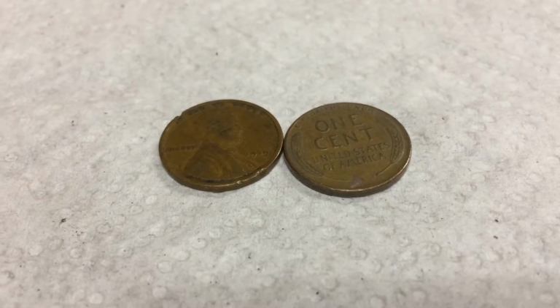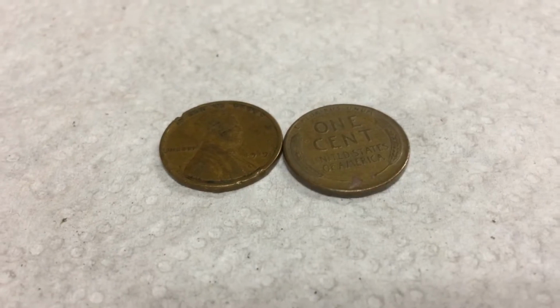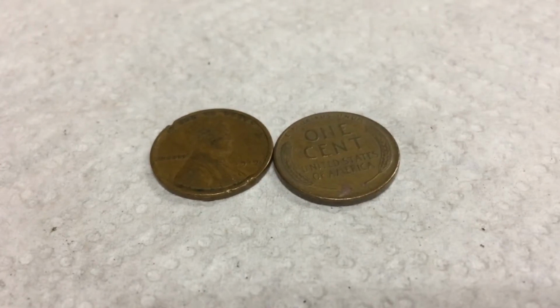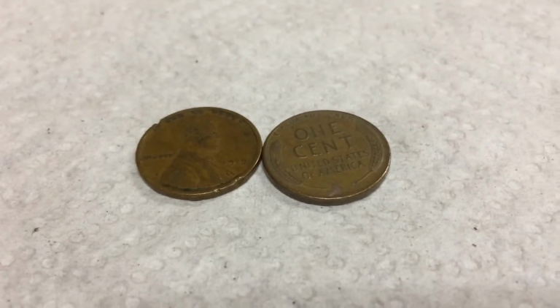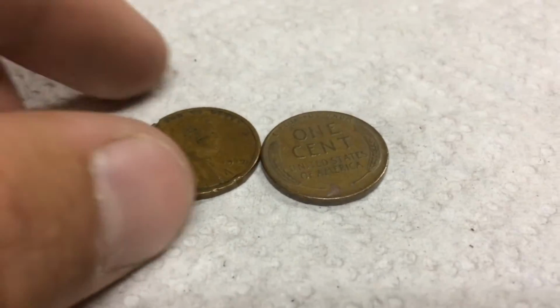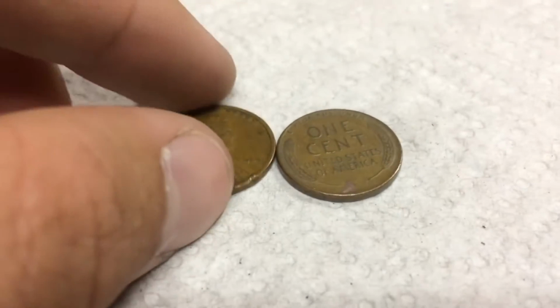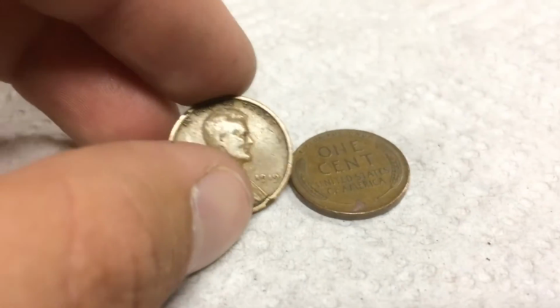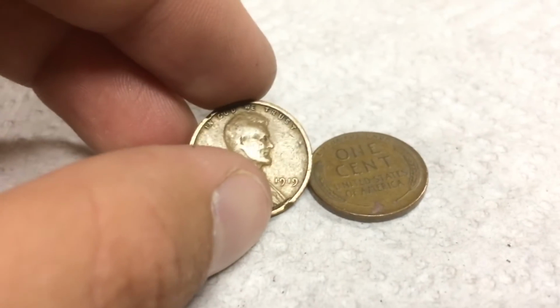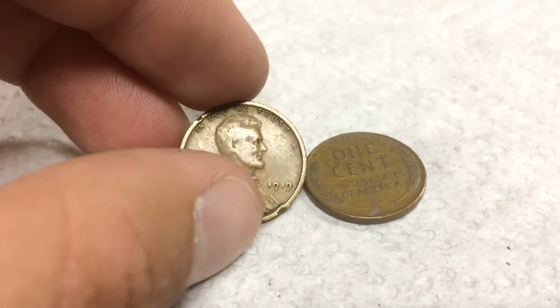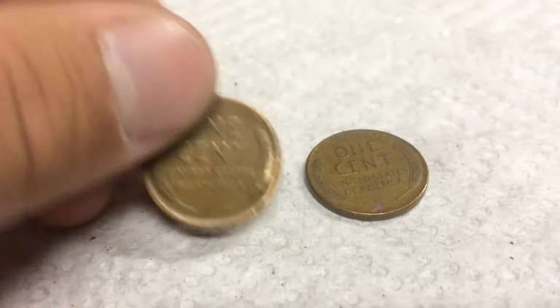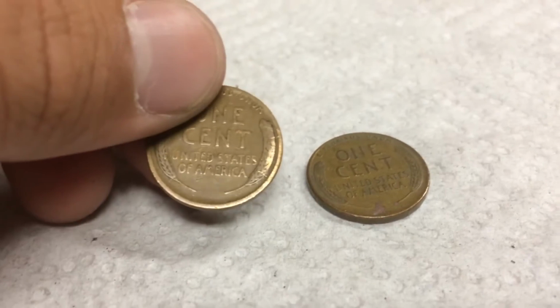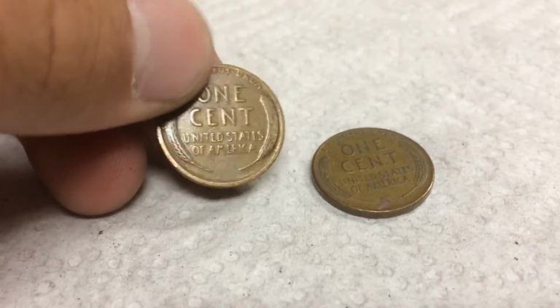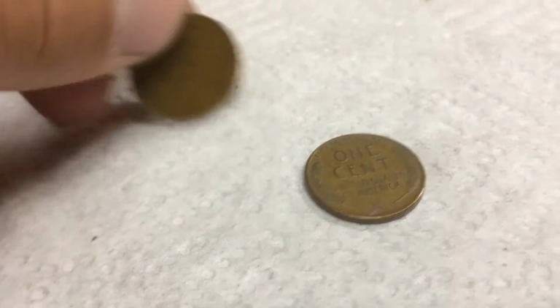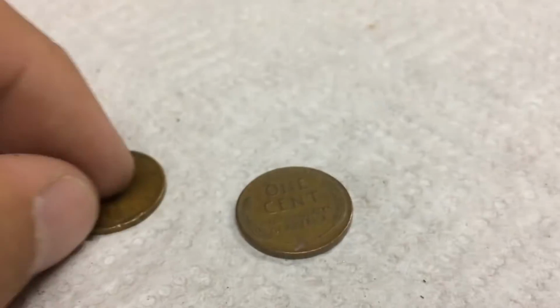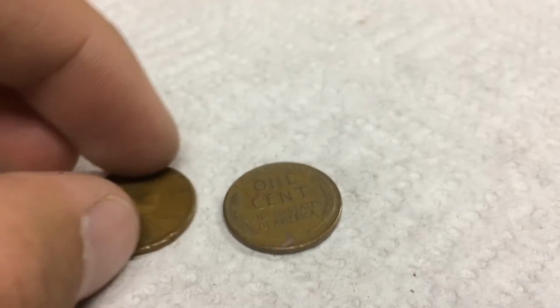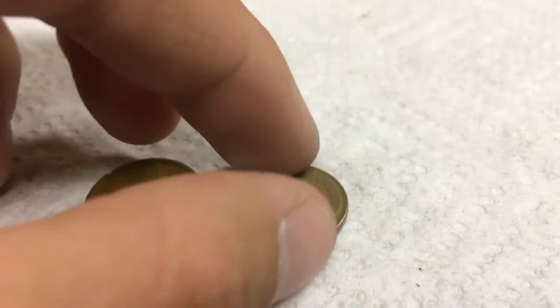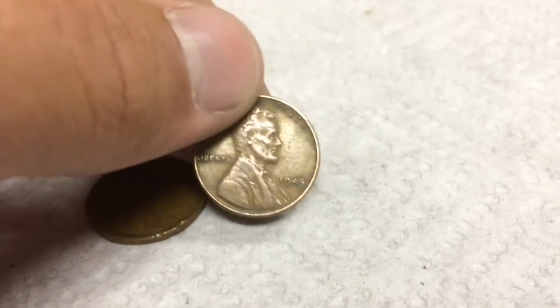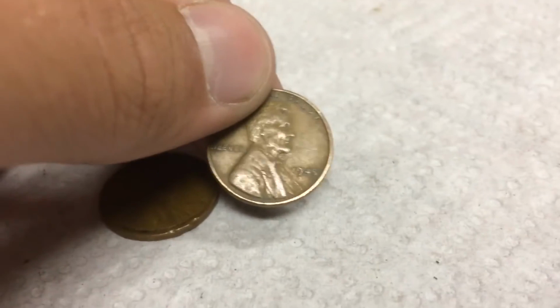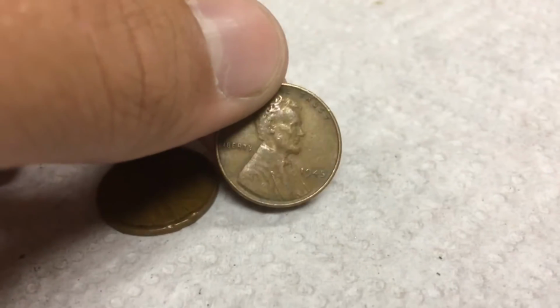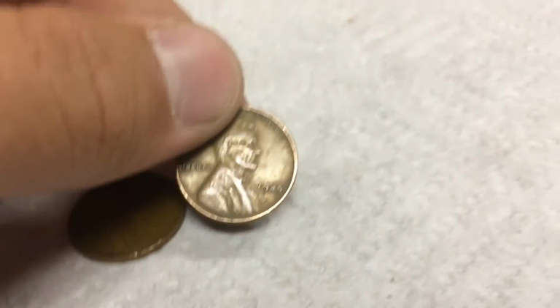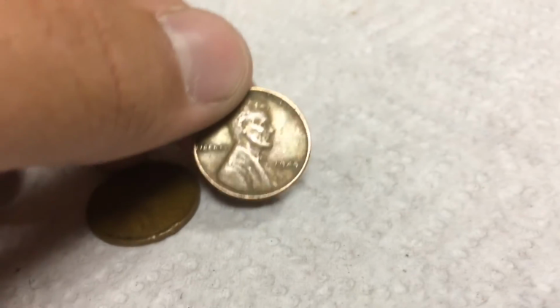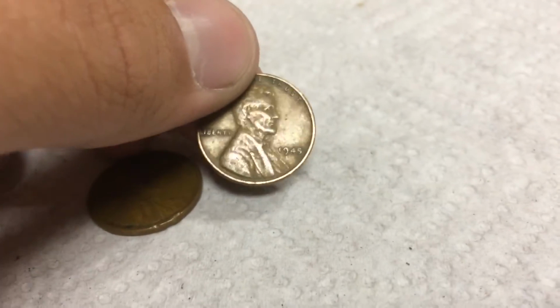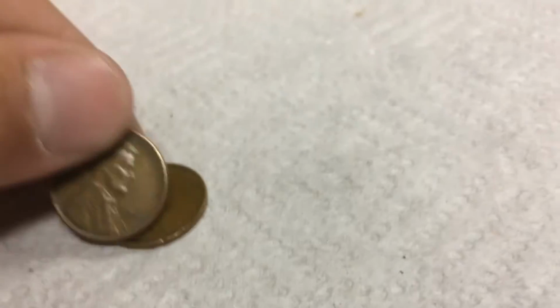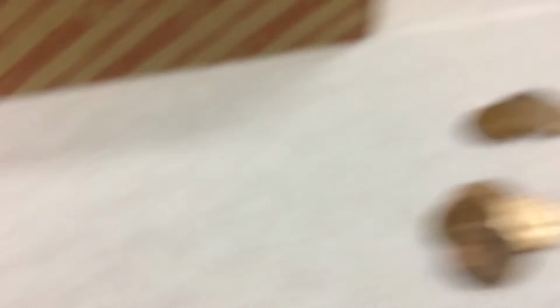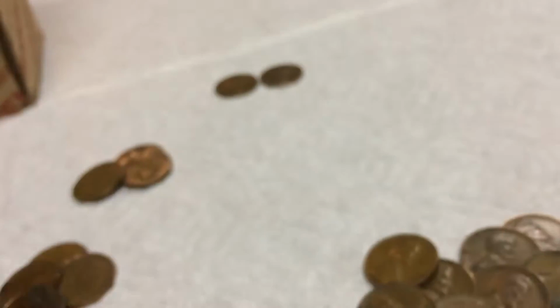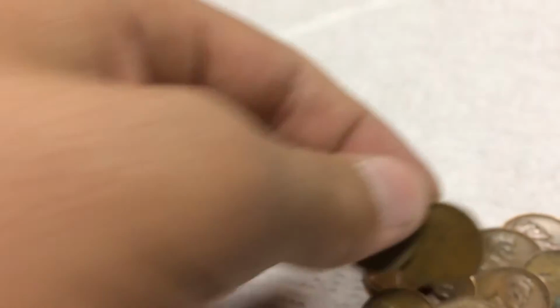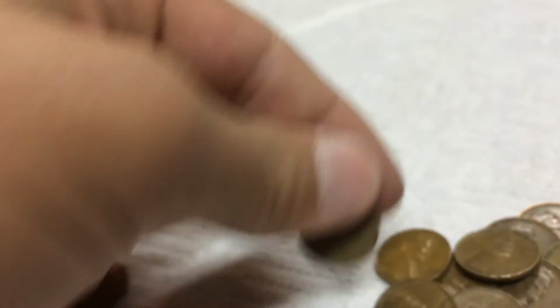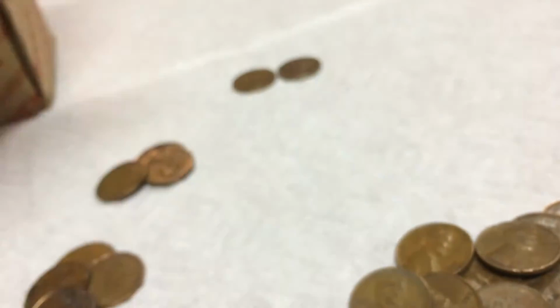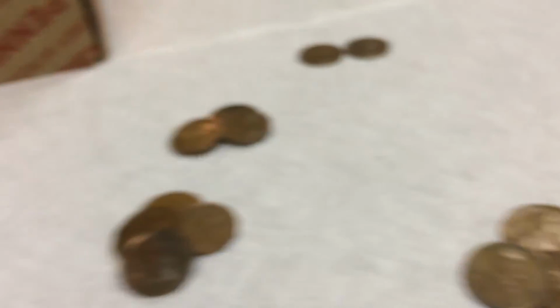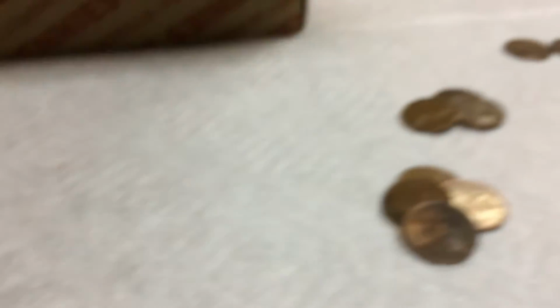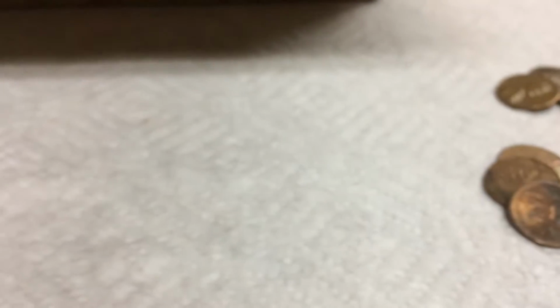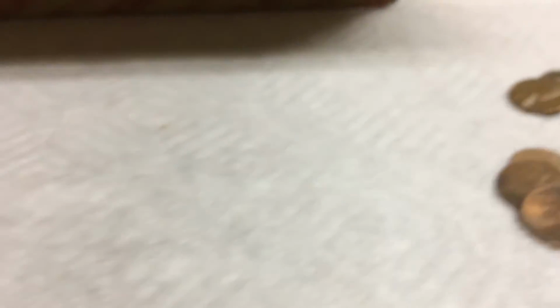Couple rolls later, we have two more wheats. The first one's an old one — 1919. It's pretty cool. Let's find out the date on the second: 1945 Plain. So that's ten wheats, and on to the next.